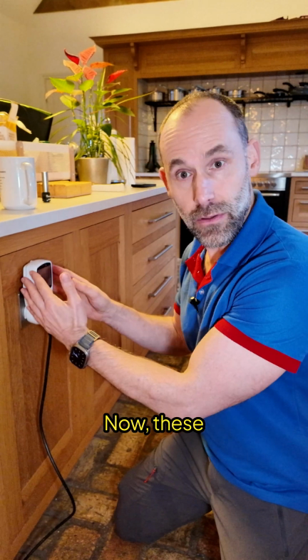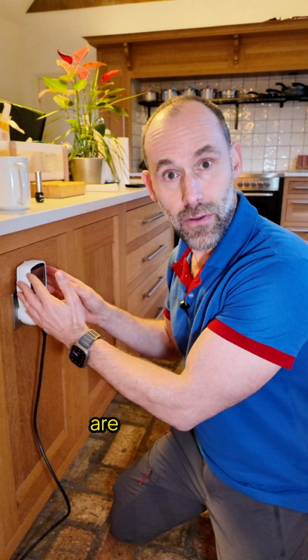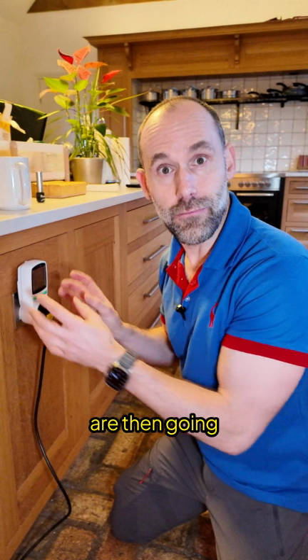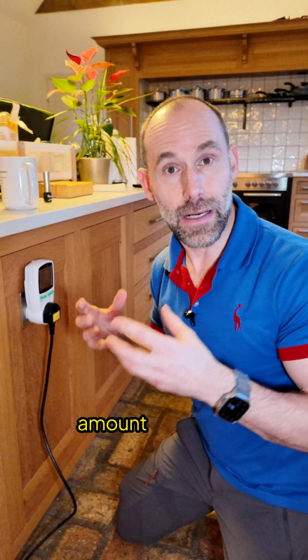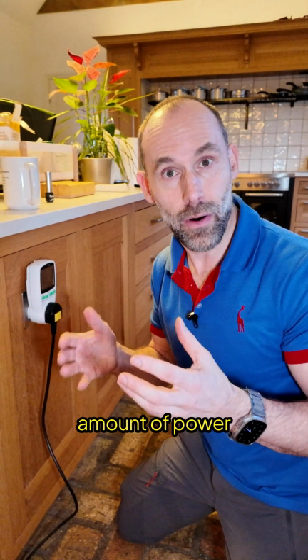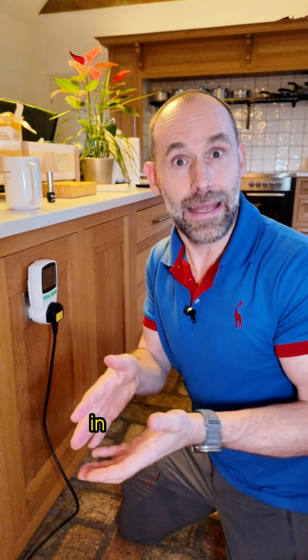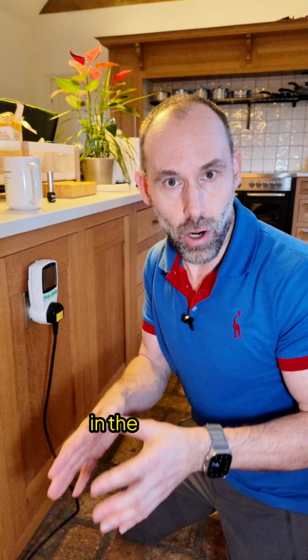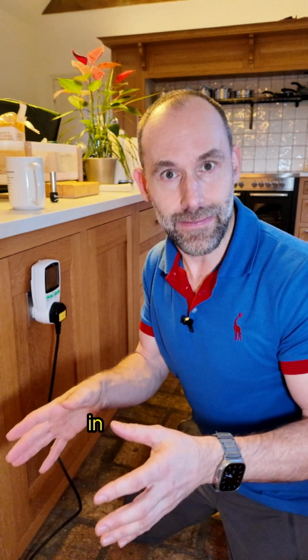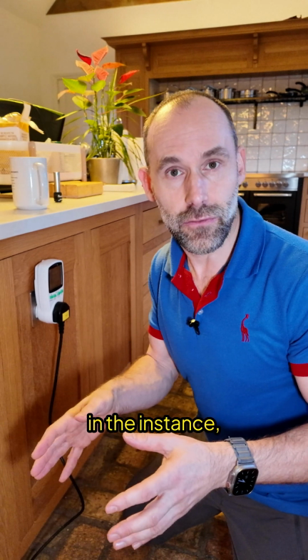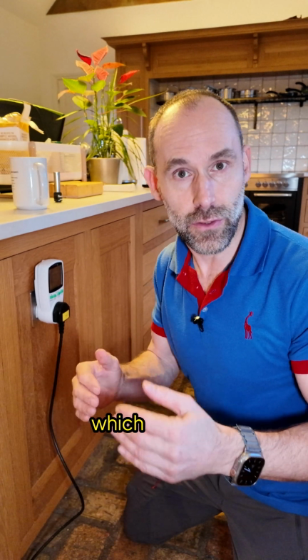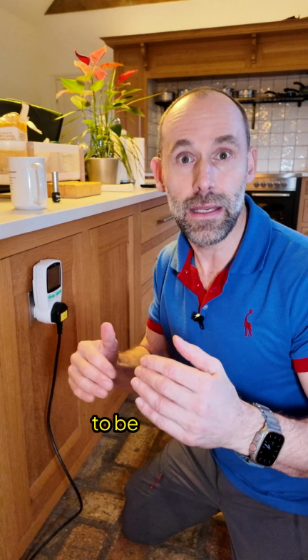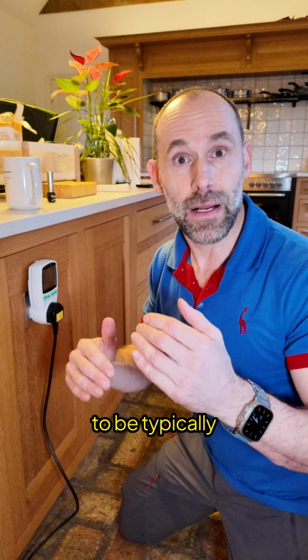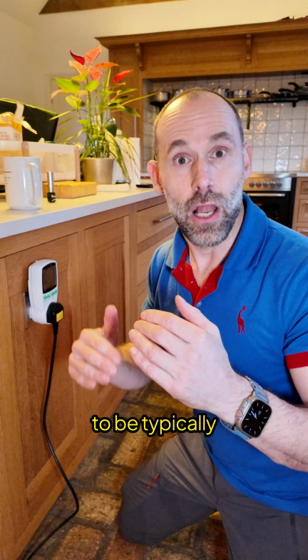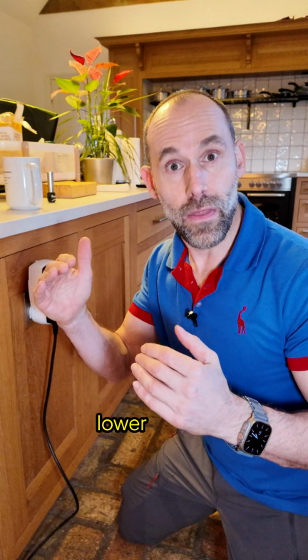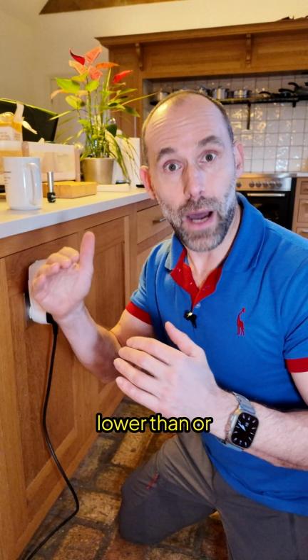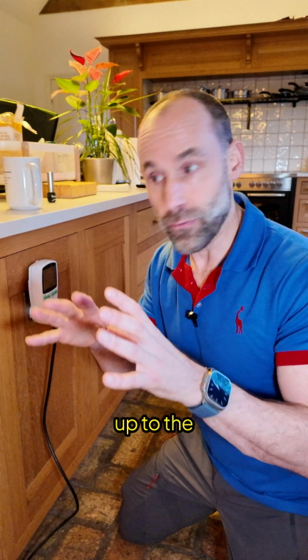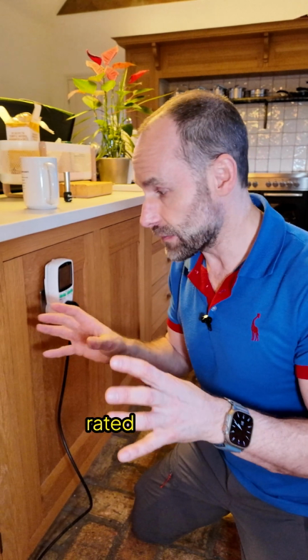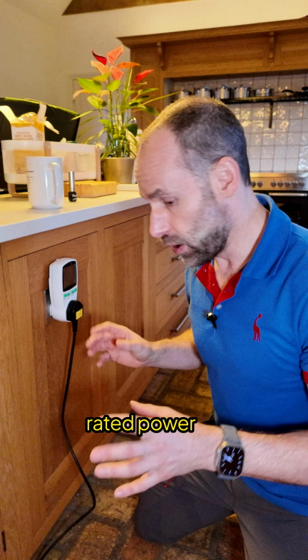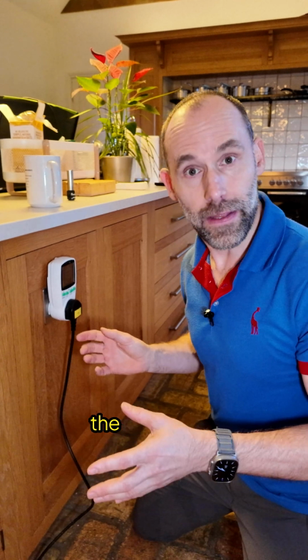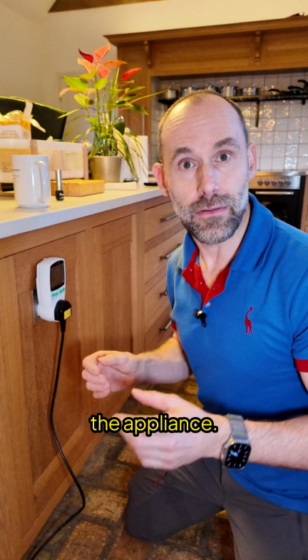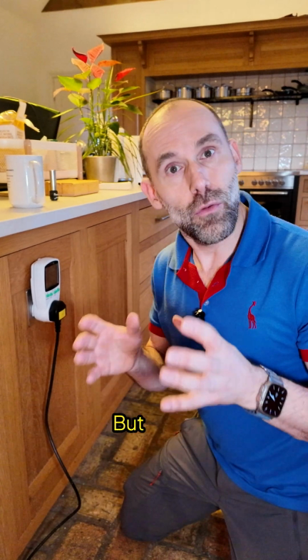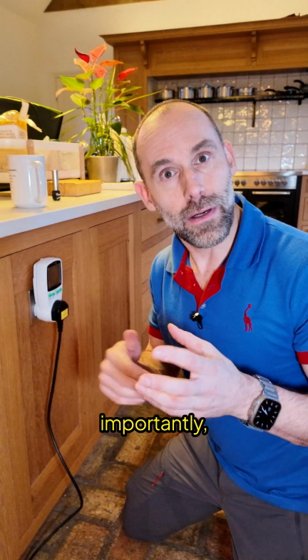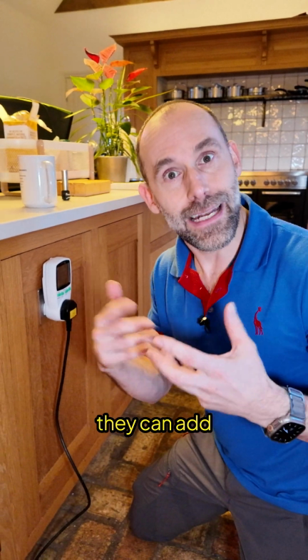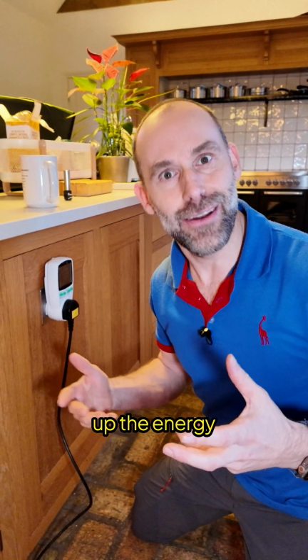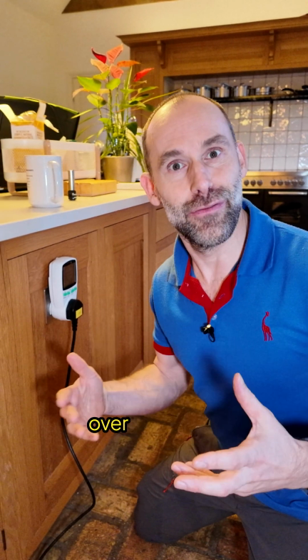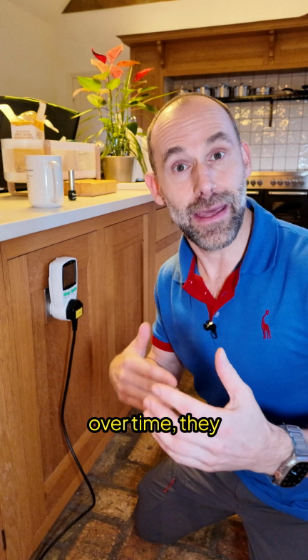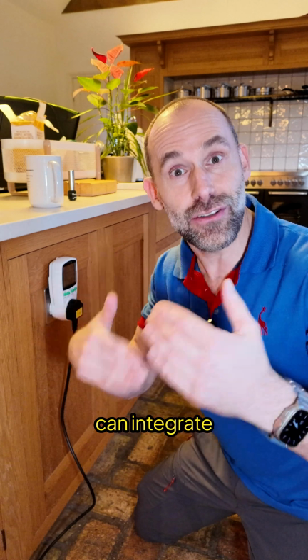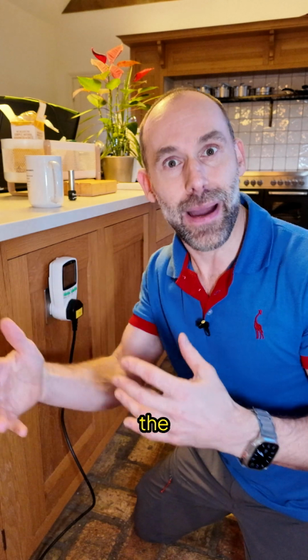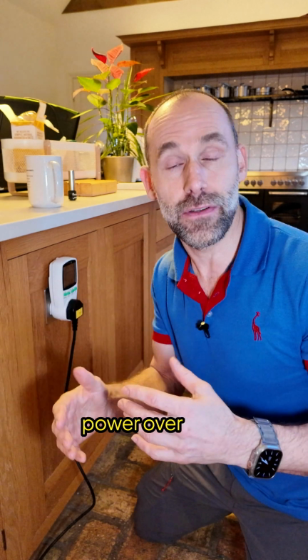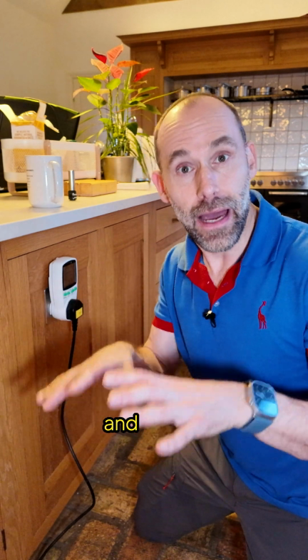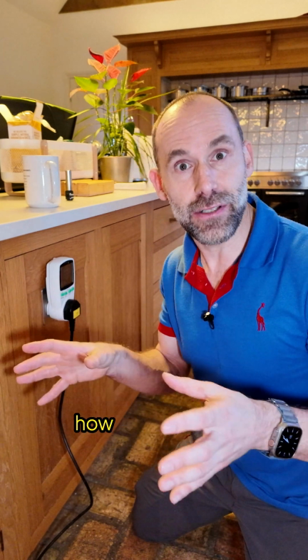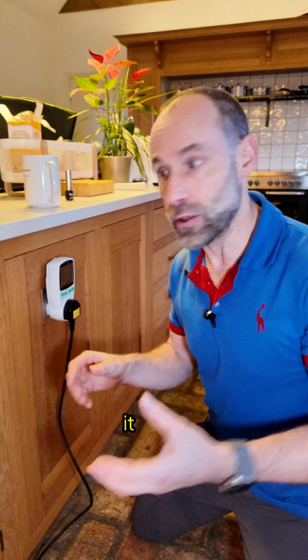These devices read the amount of power in the moment — in the instance — which is typically lower than or up to the rated power on the appliance. But more importantly, they can add up the energy over time; they integrate the power over time and tell you how much energy it uses.